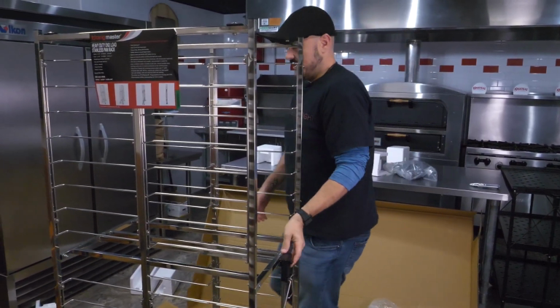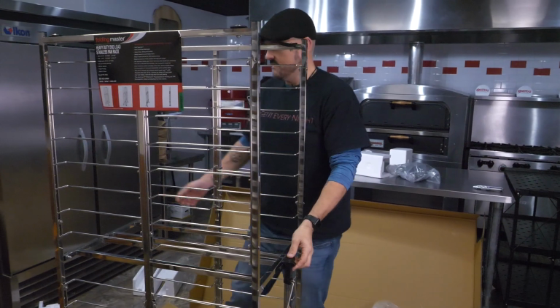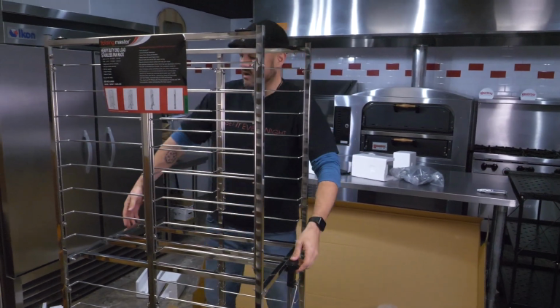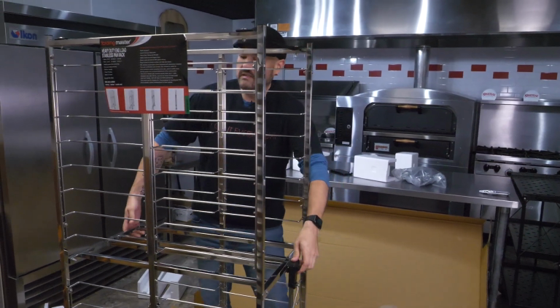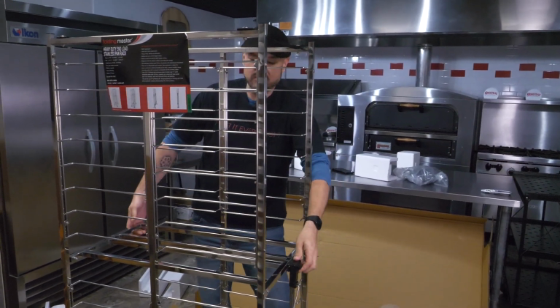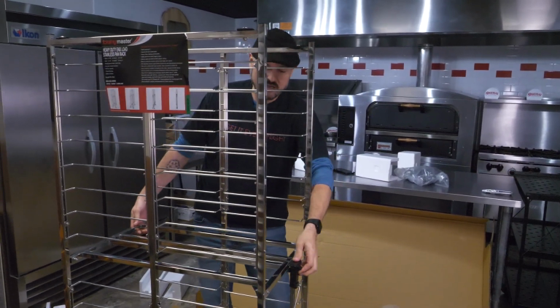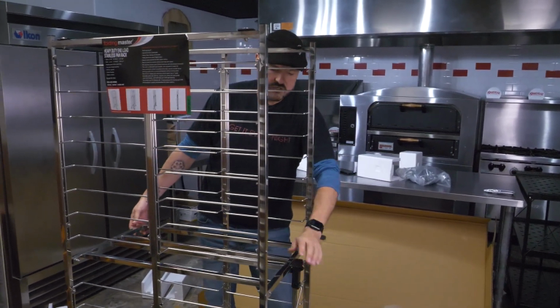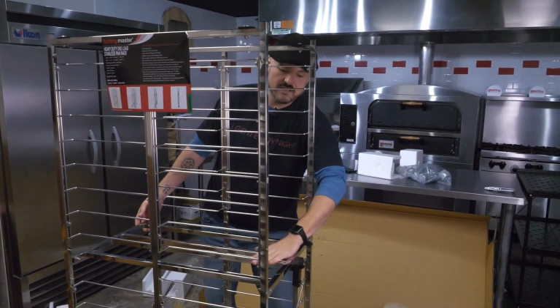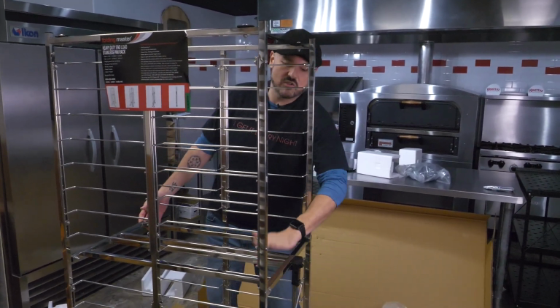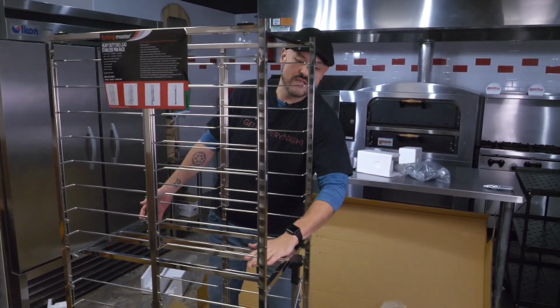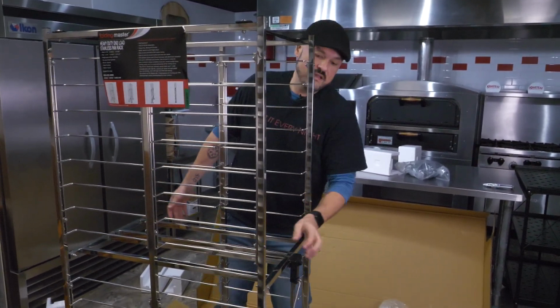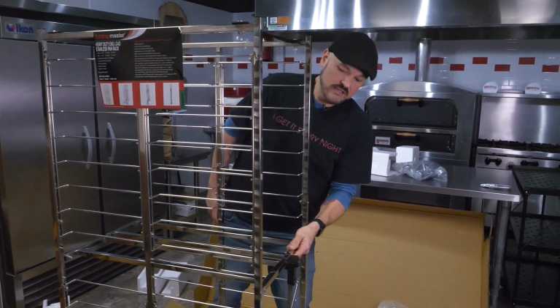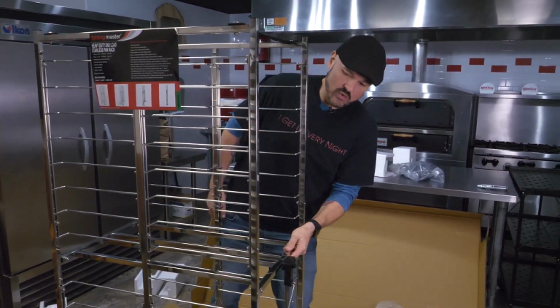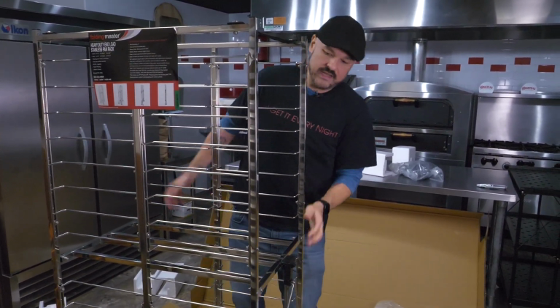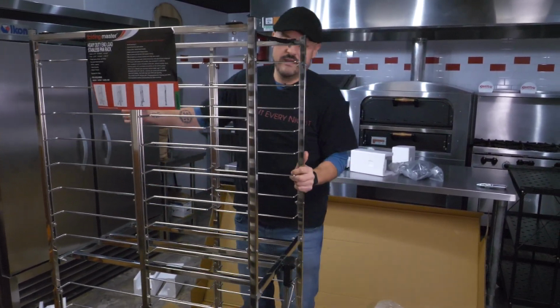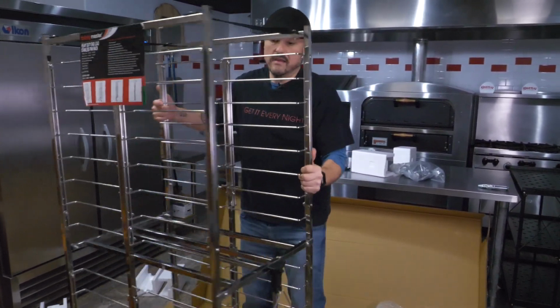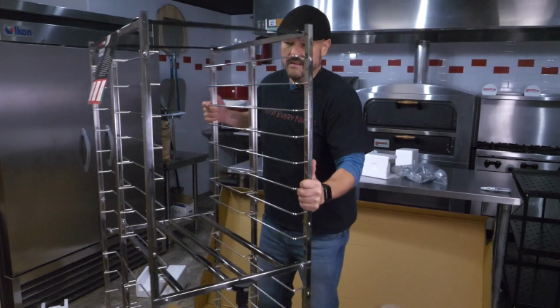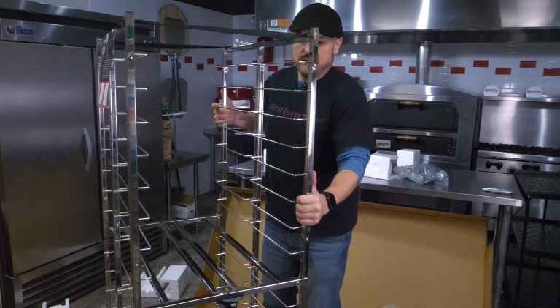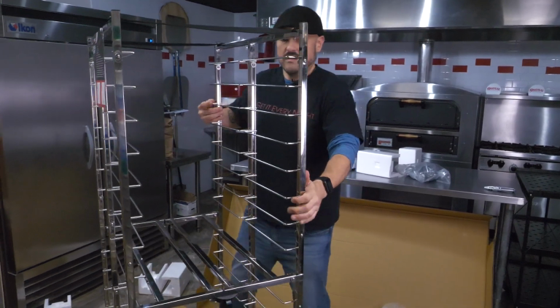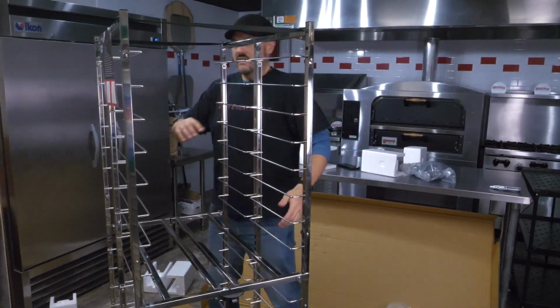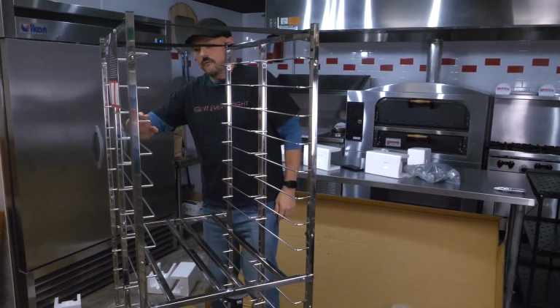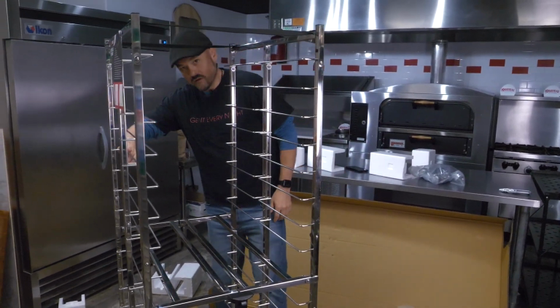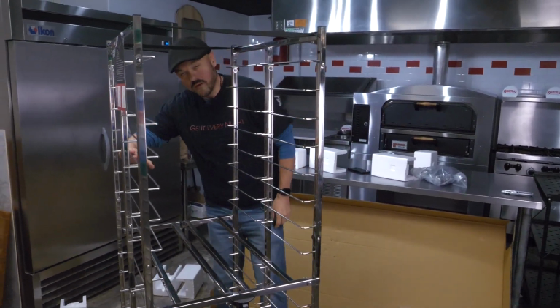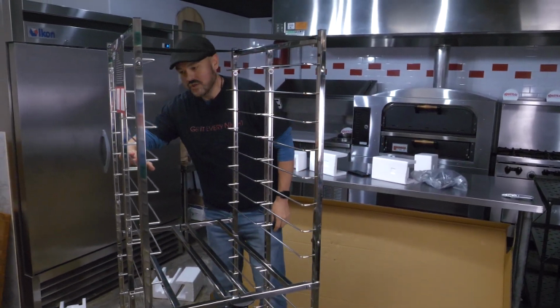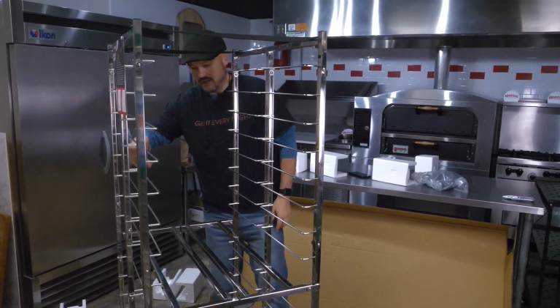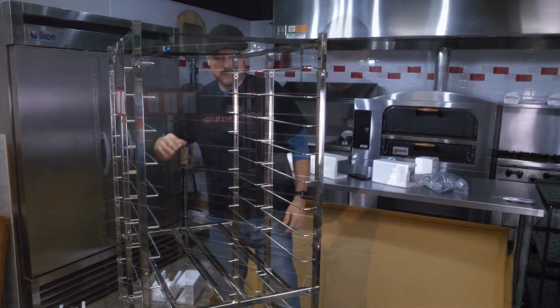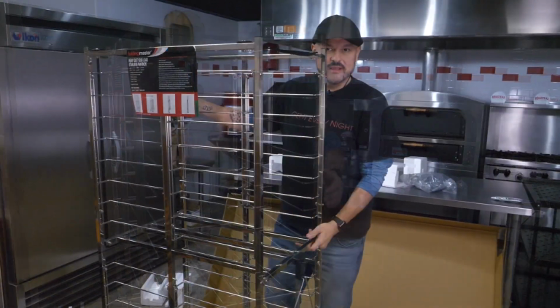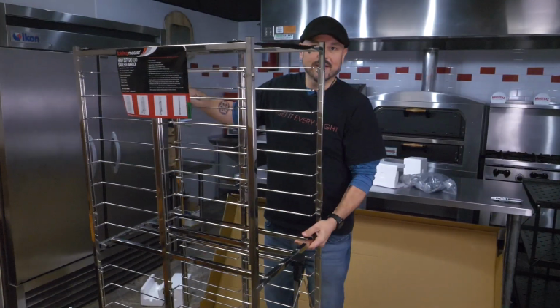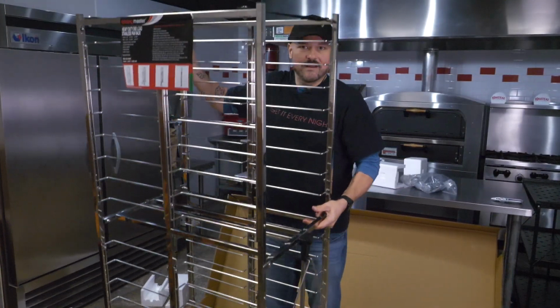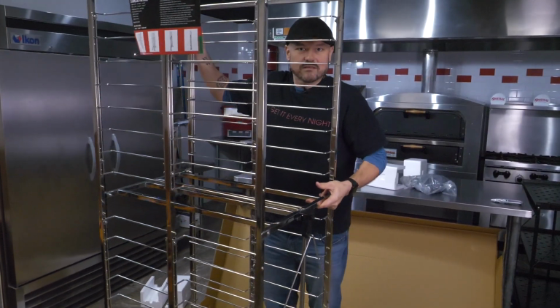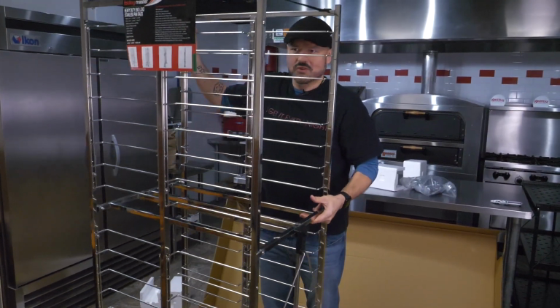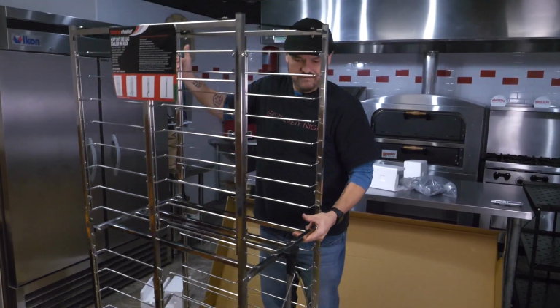It's got finger-safe technology, so you're not going to hurt yourself. It's got a sturdy middle rack, big enough for 20 full sheet pans. Weighs like next to nothing — like a small child.